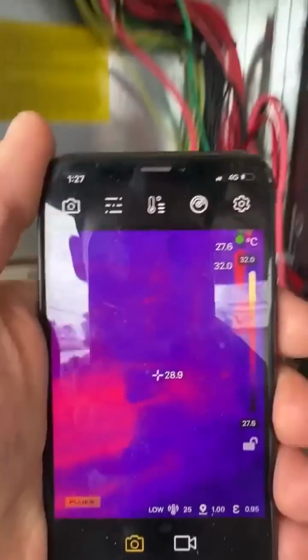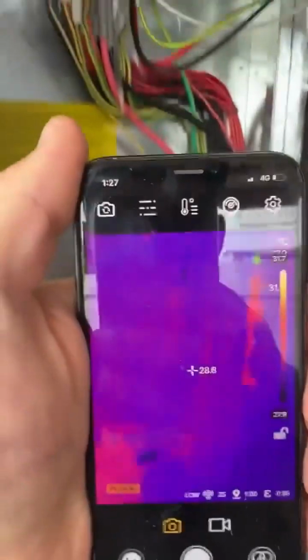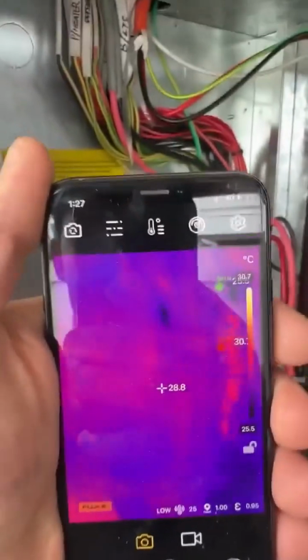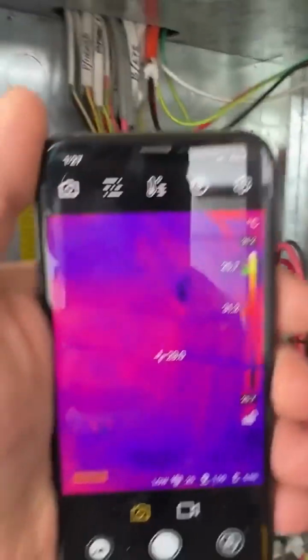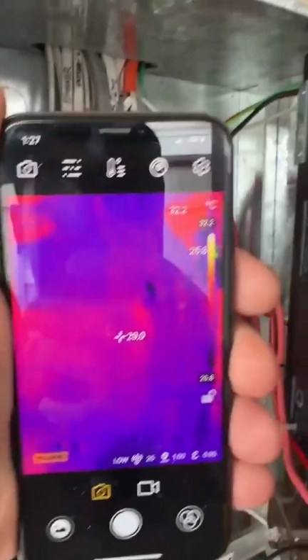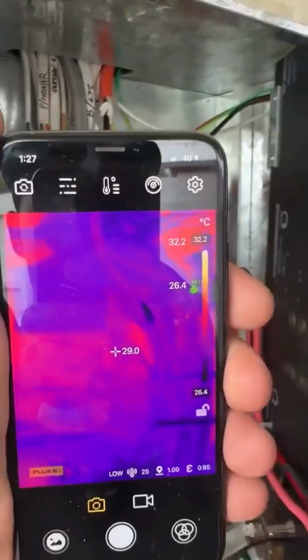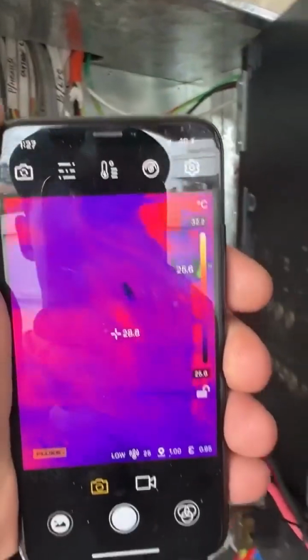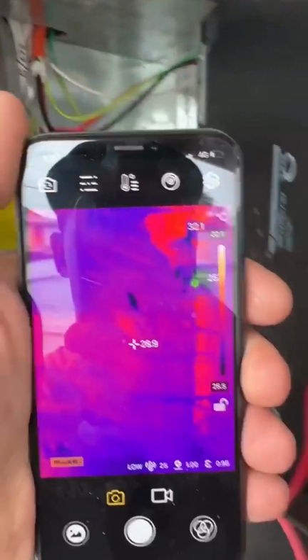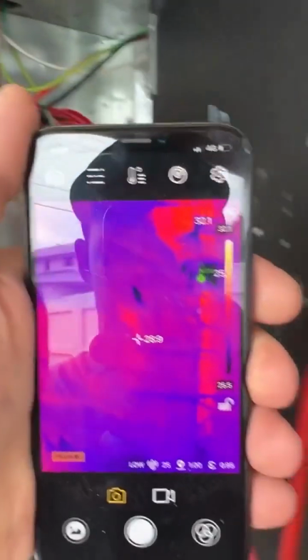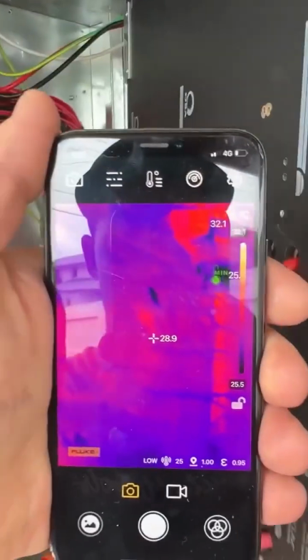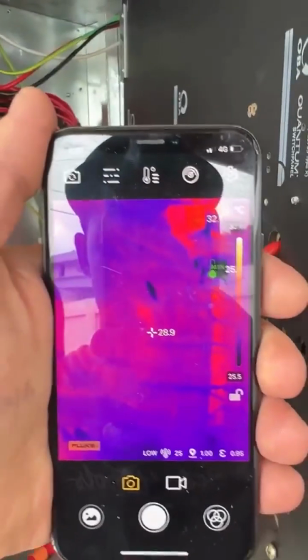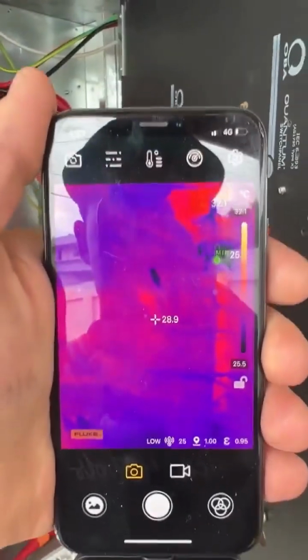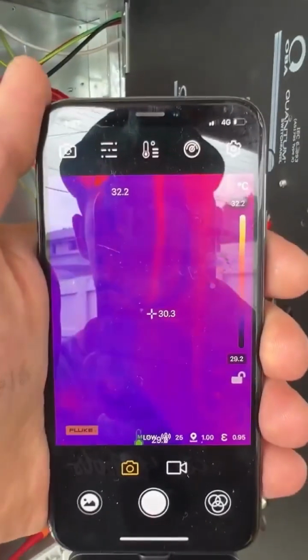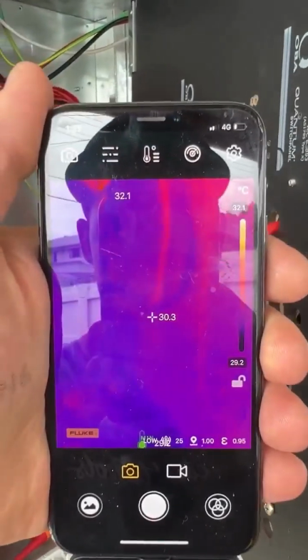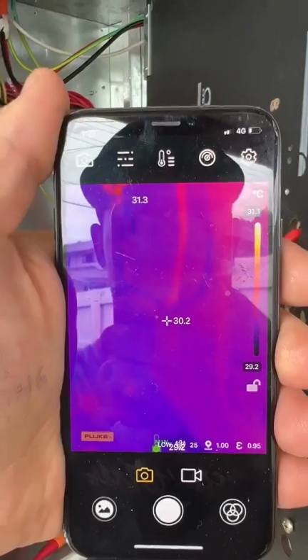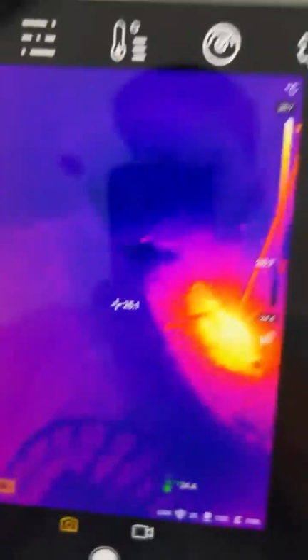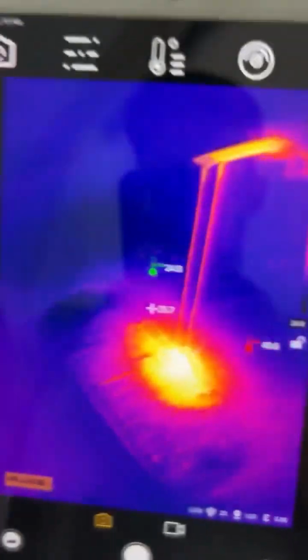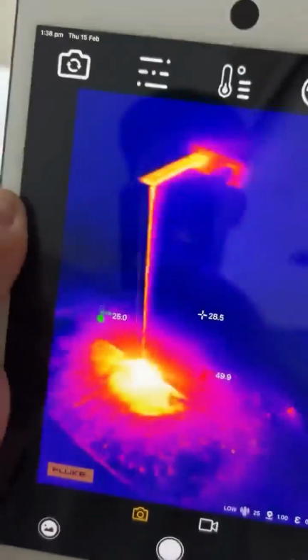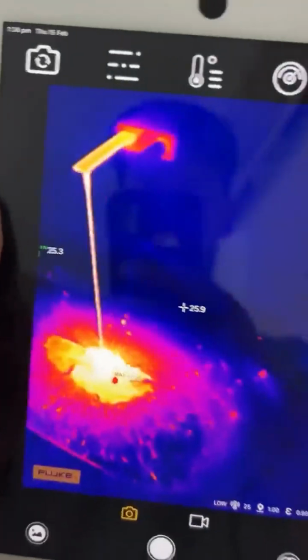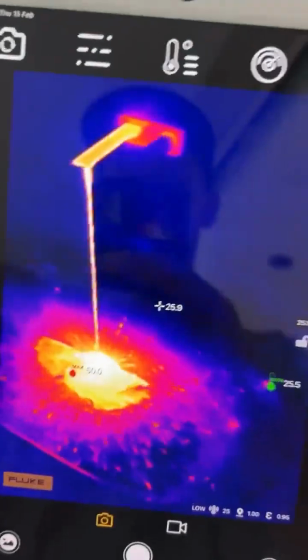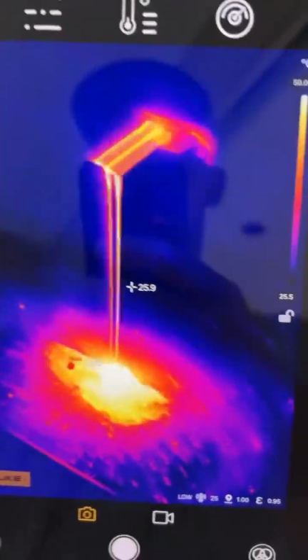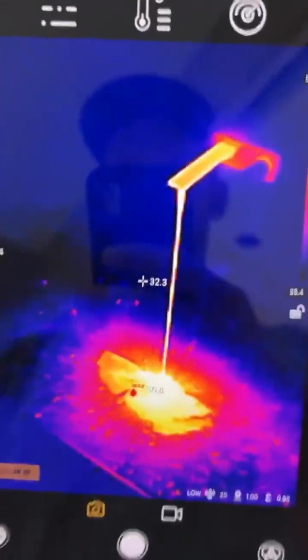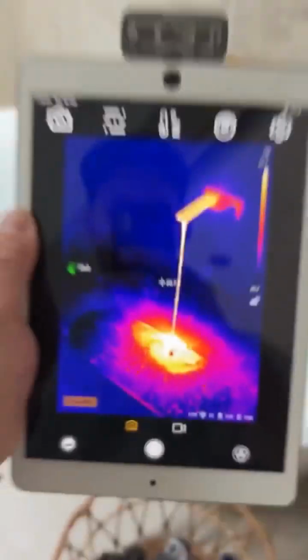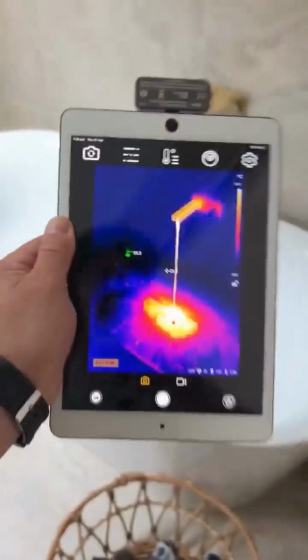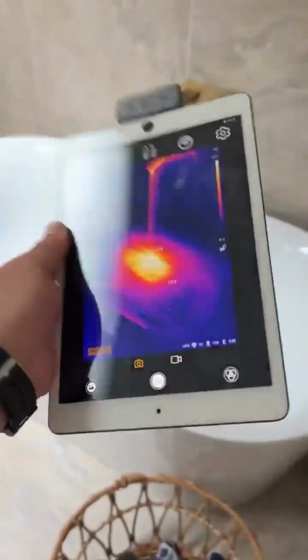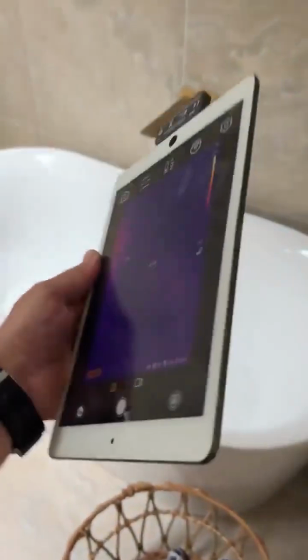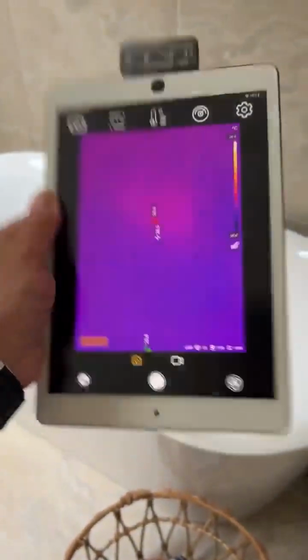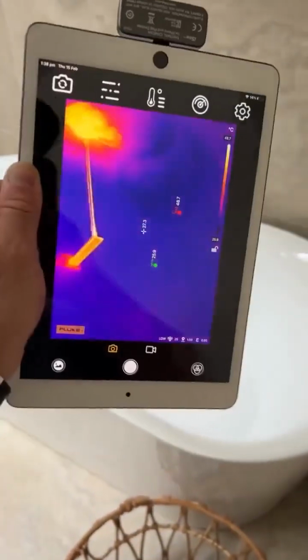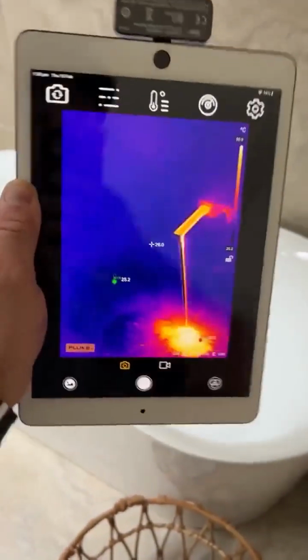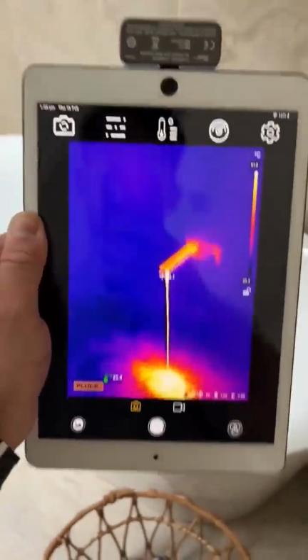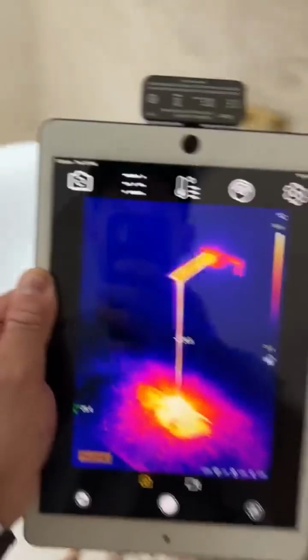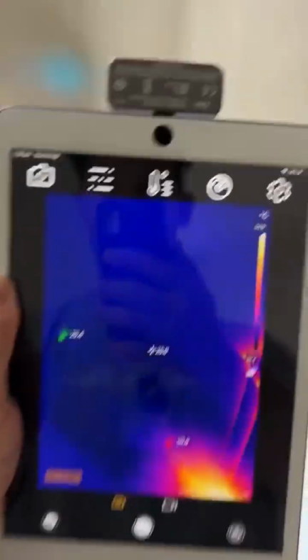Awesome for doing those switchboard audits and checking for hot joints. It'll pick up your hot water as well. And it'll work on your iPad.